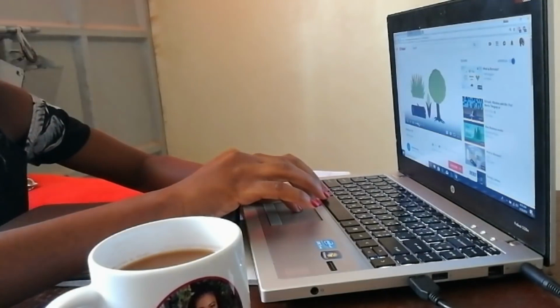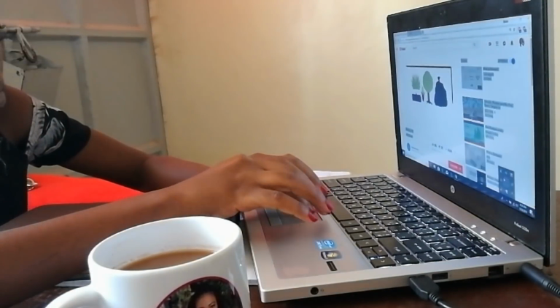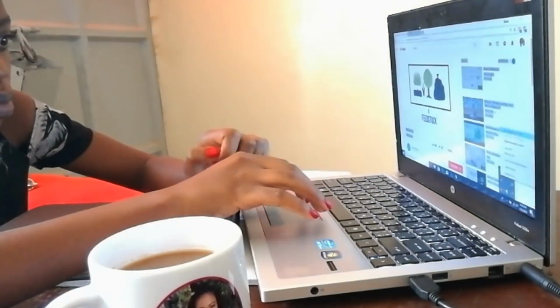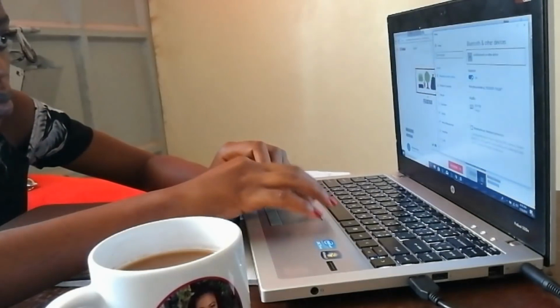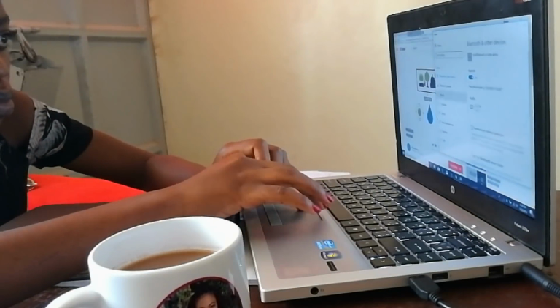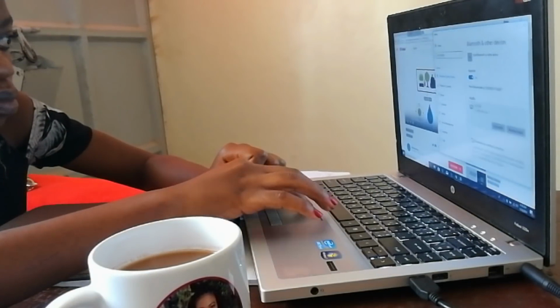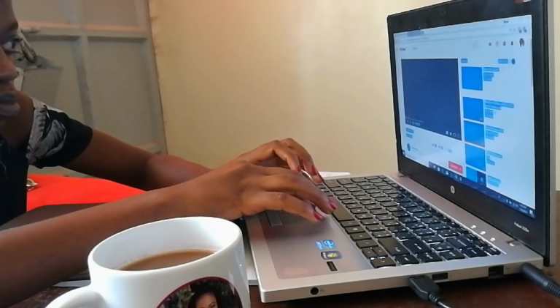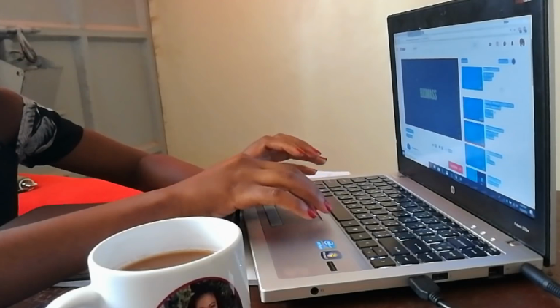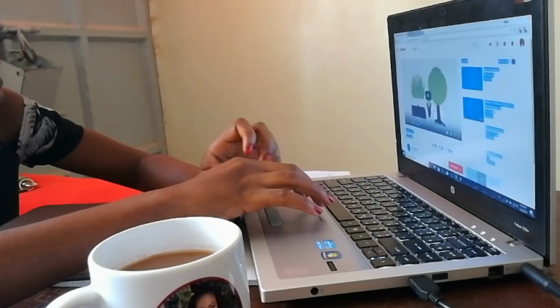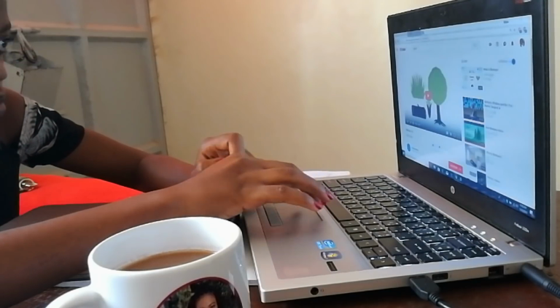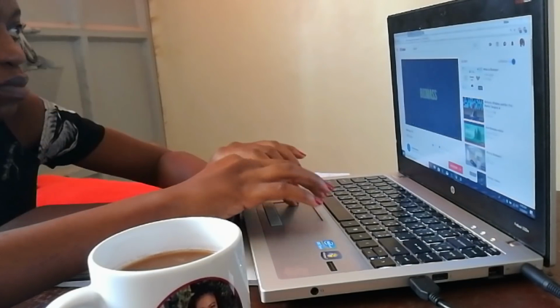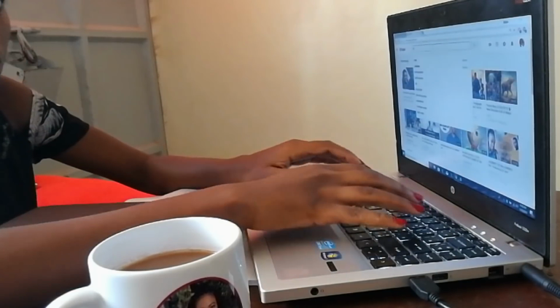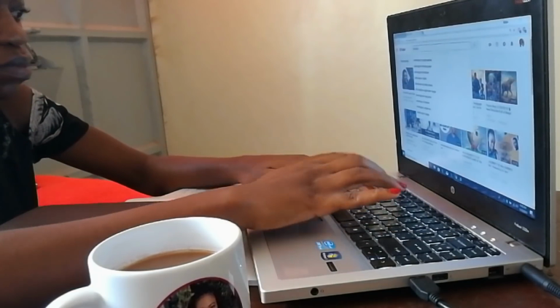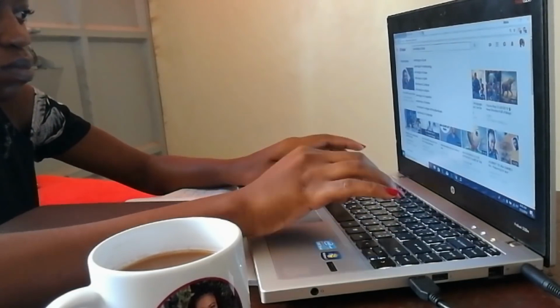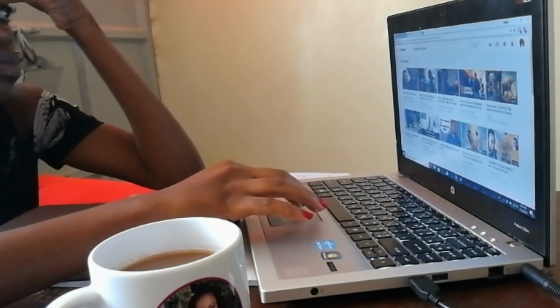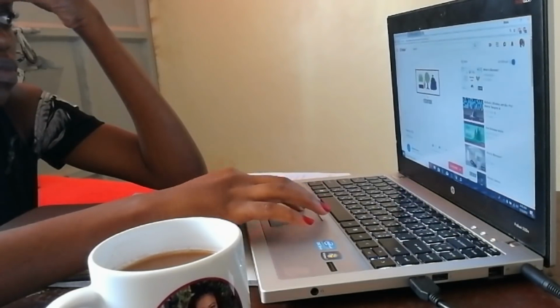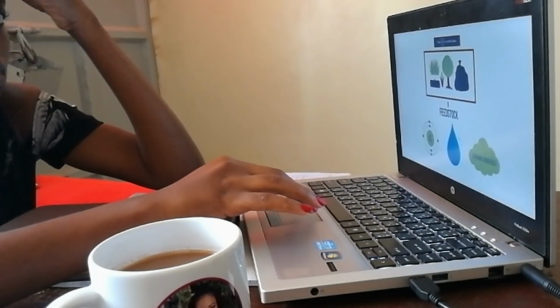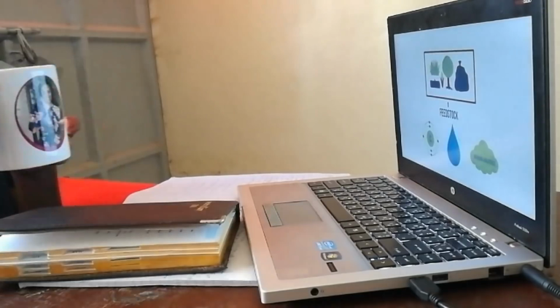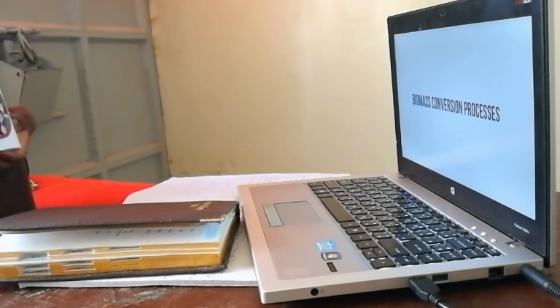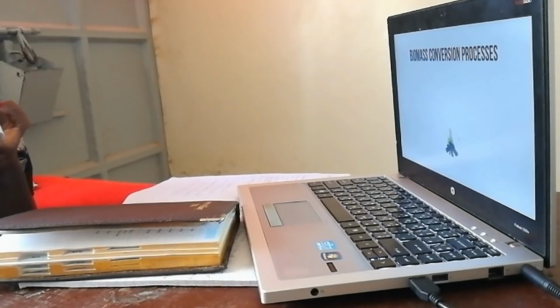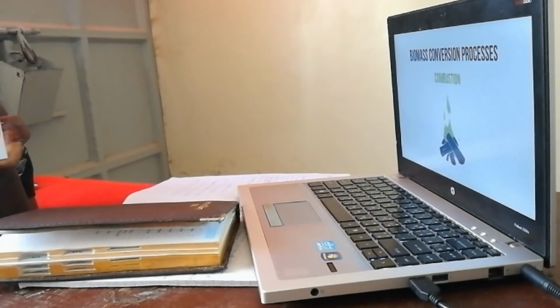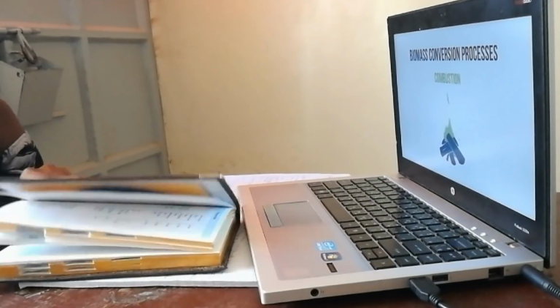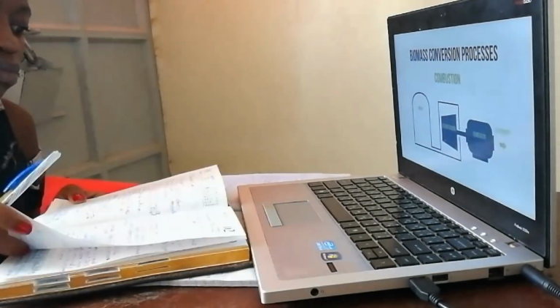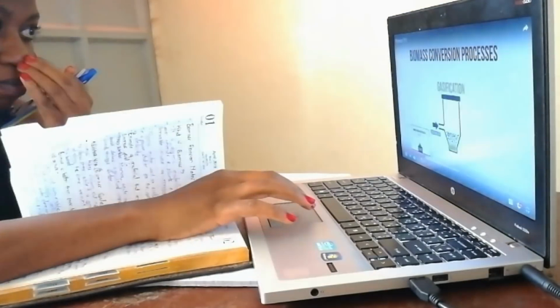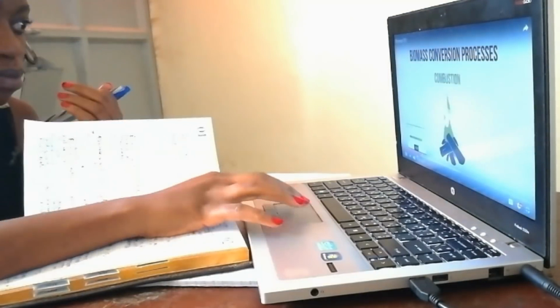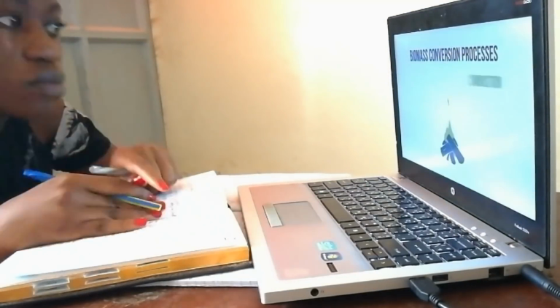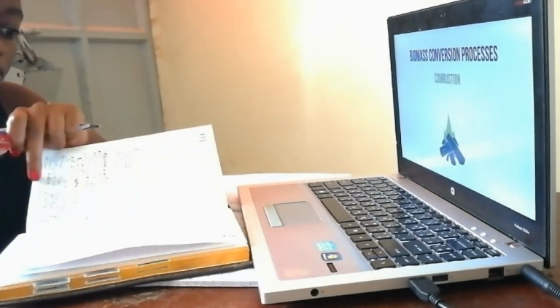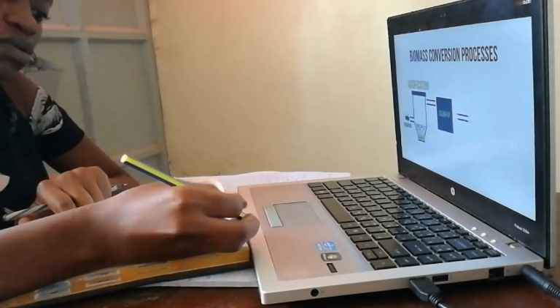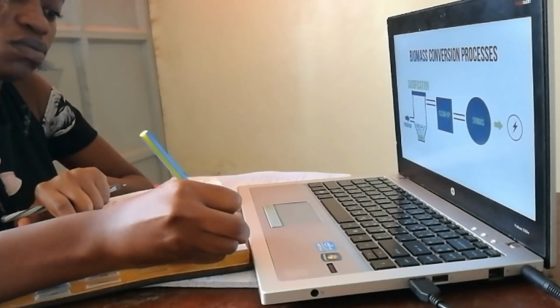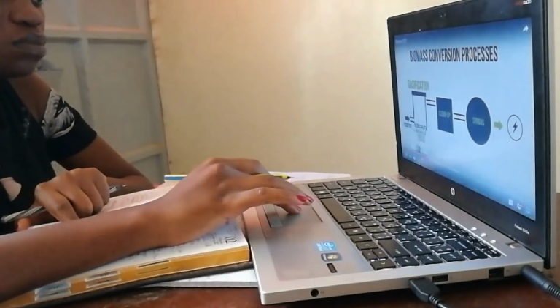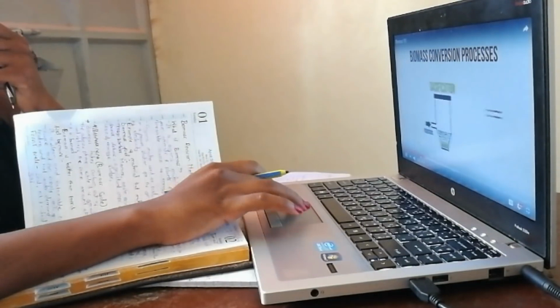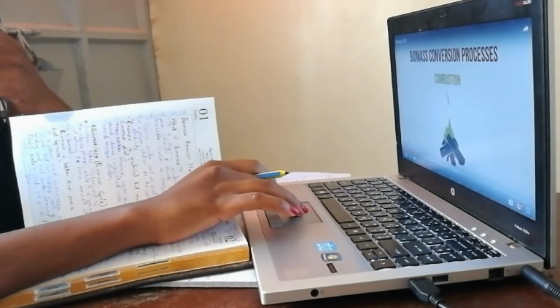I'm just thanking God for YouTube because YouTube is very, very resourceful even when I'm studying and doing my research online, because it's always just so easy to consume the content when it's in the form of a video.